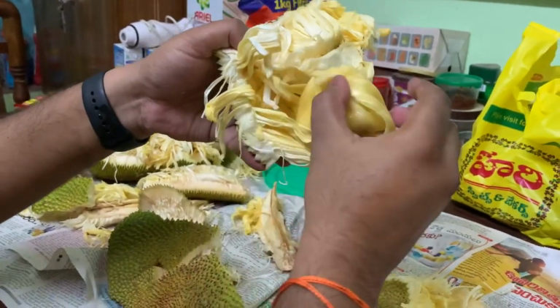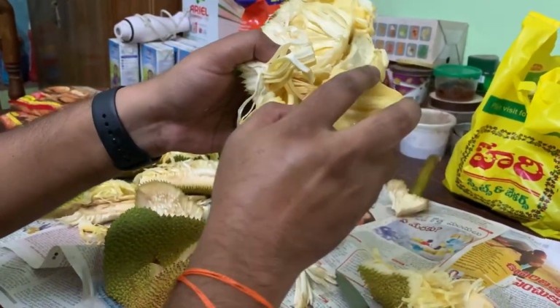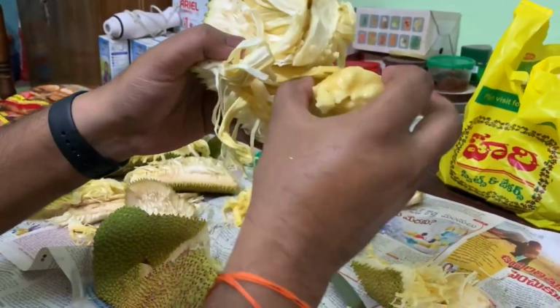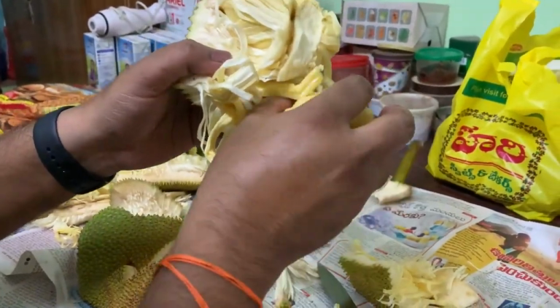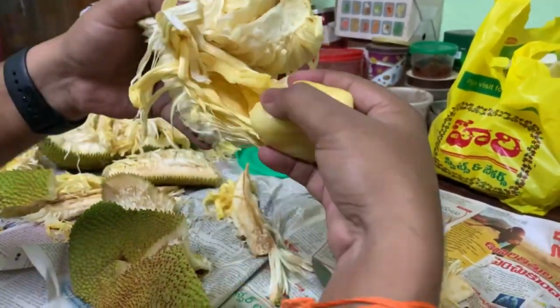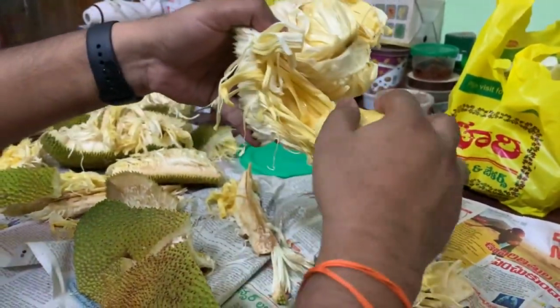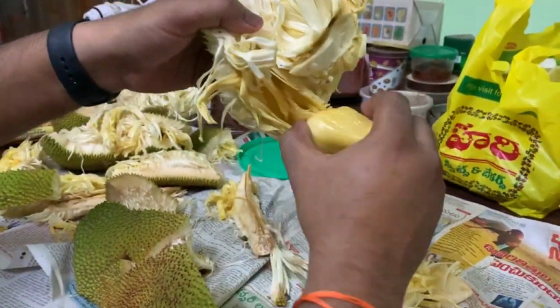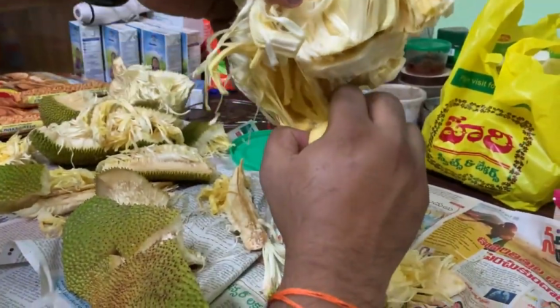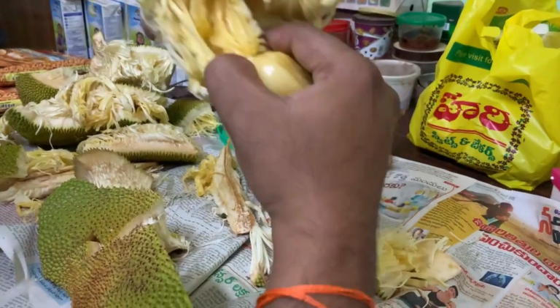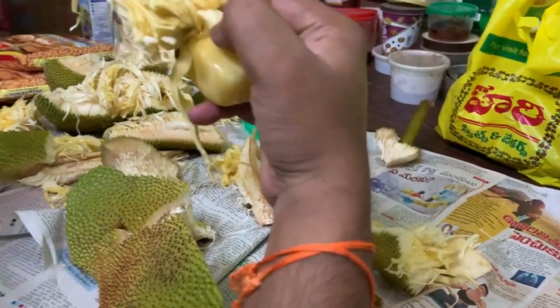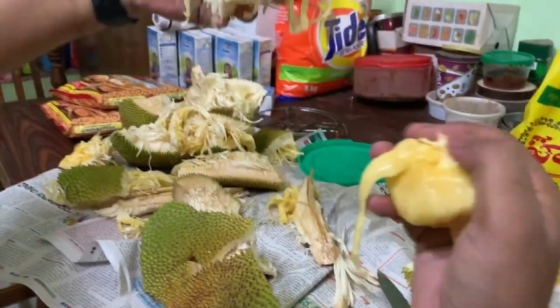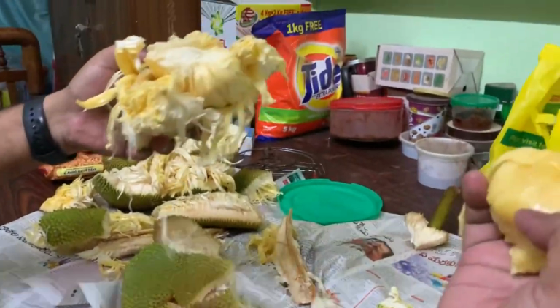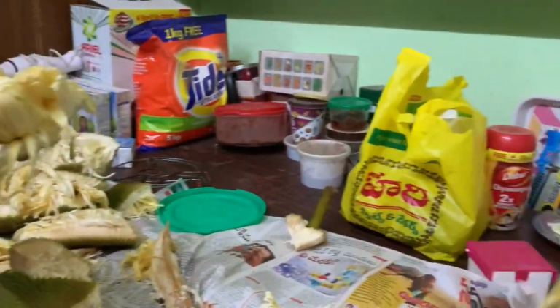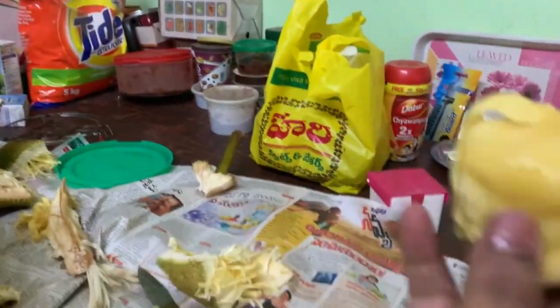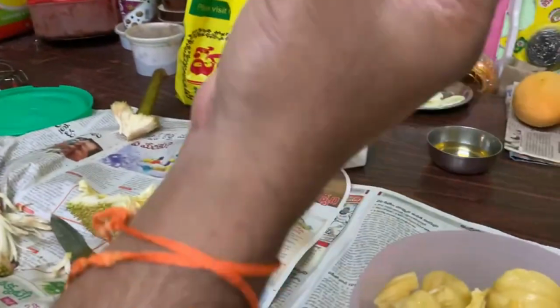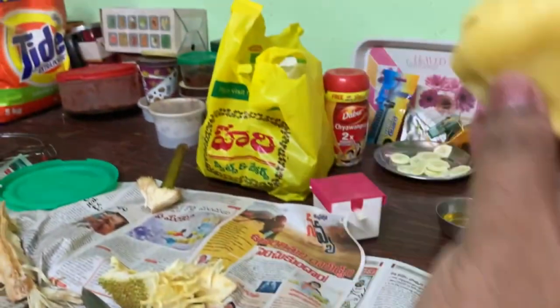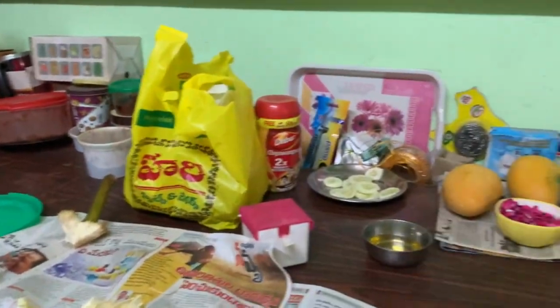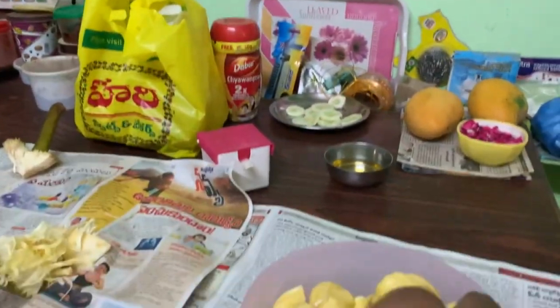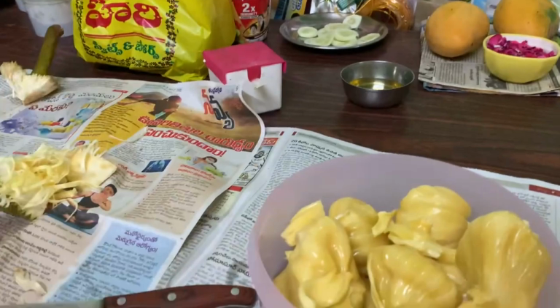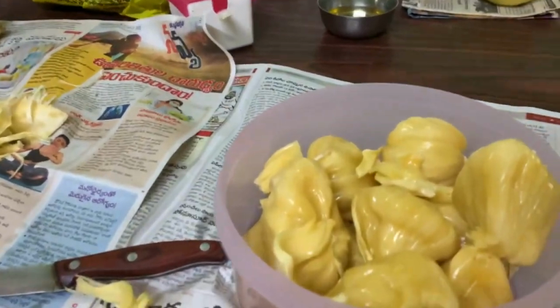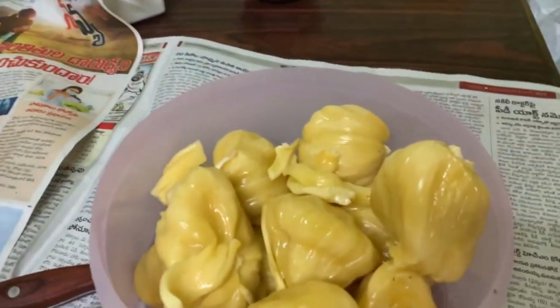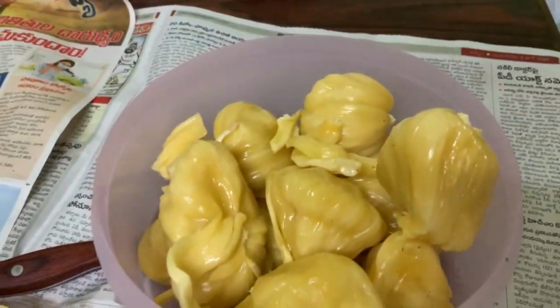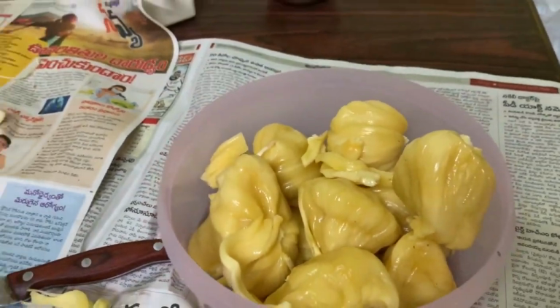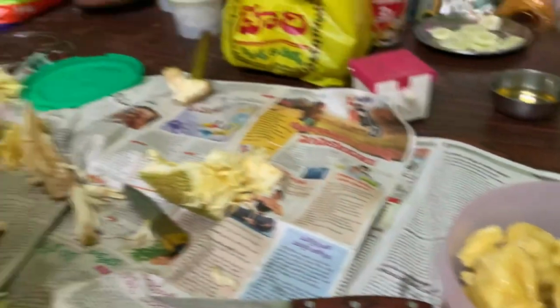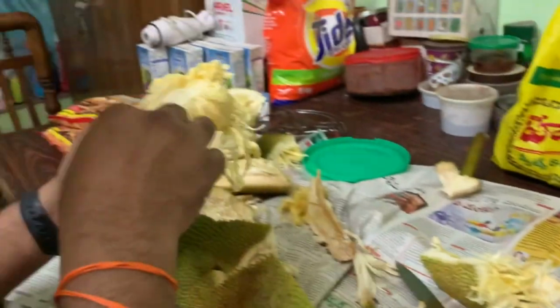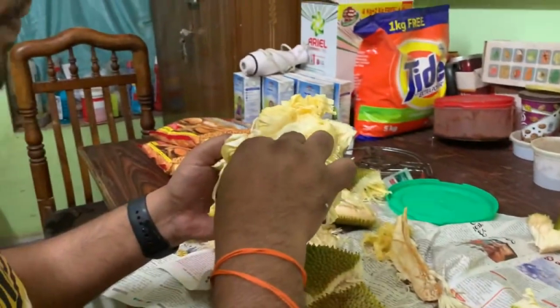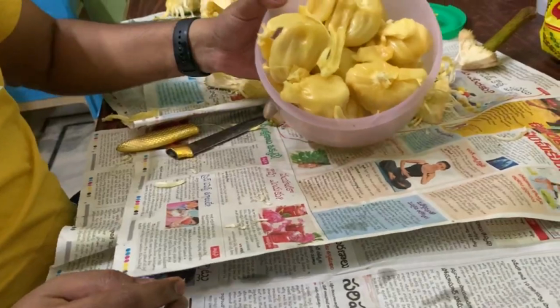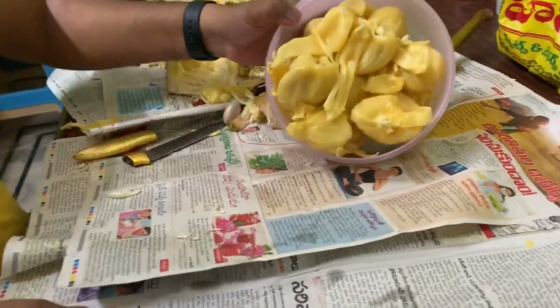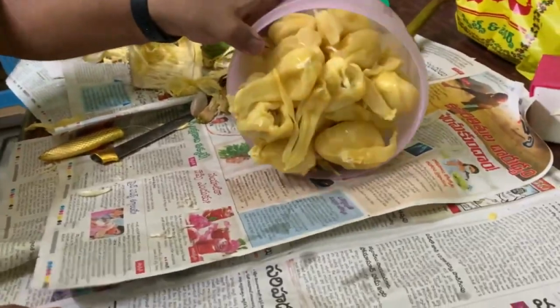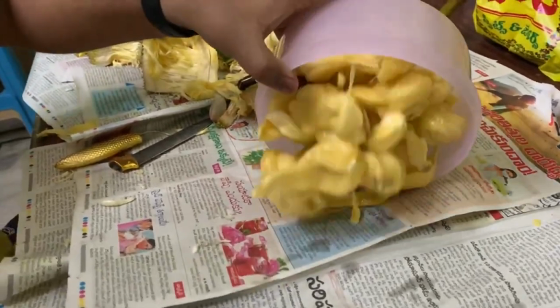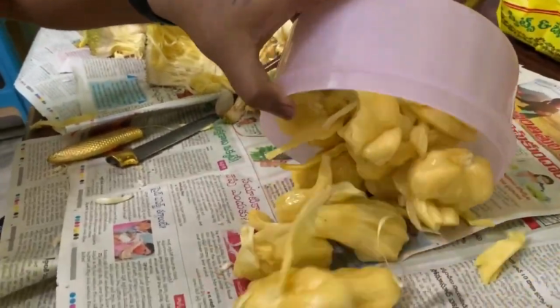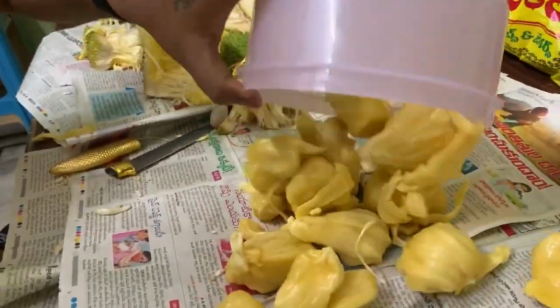First base, detached. And second base, detached. Yes. Now let's count the jackfruit pieces.